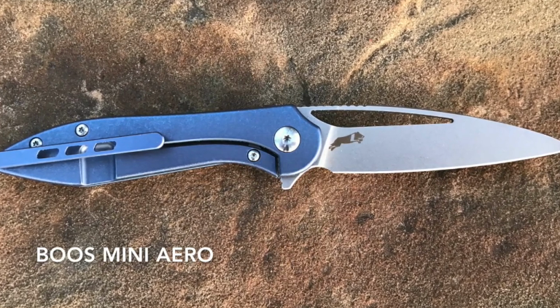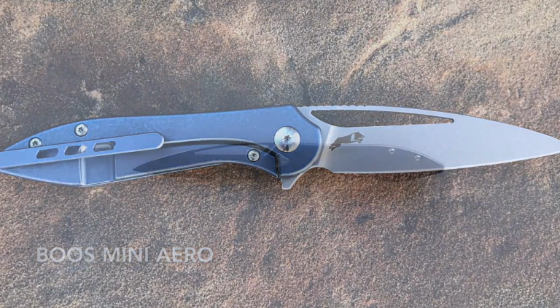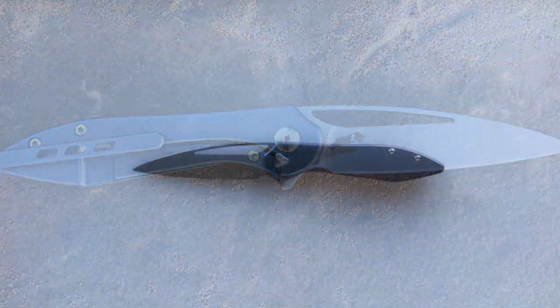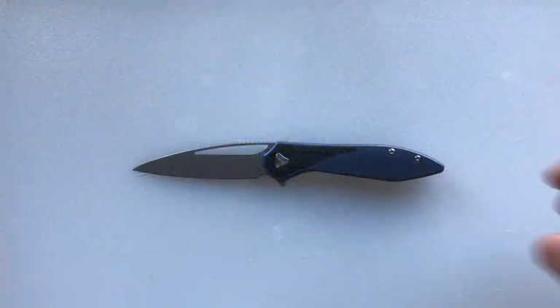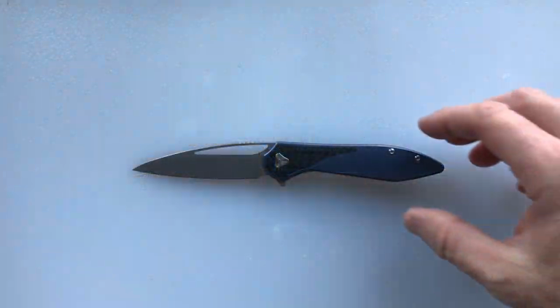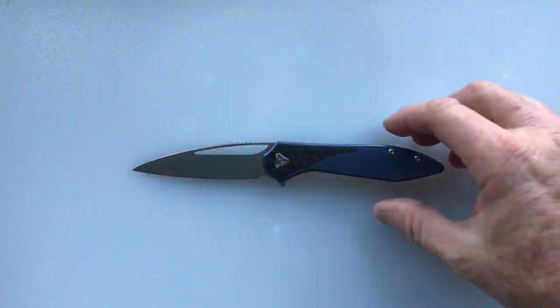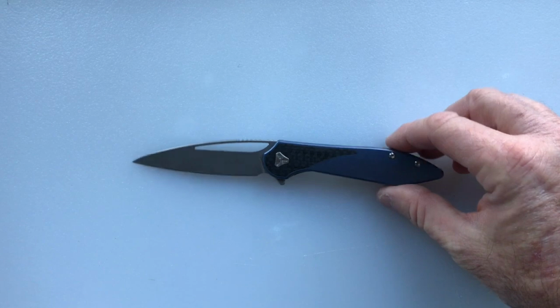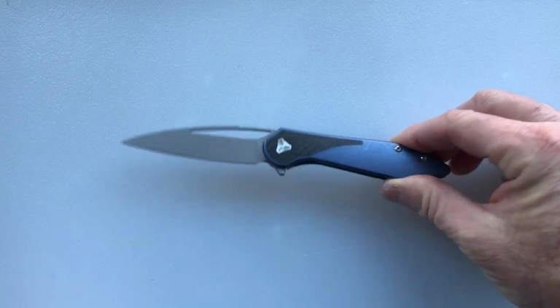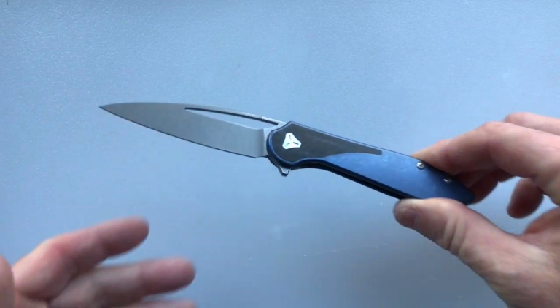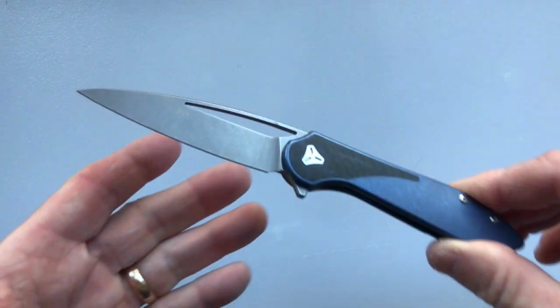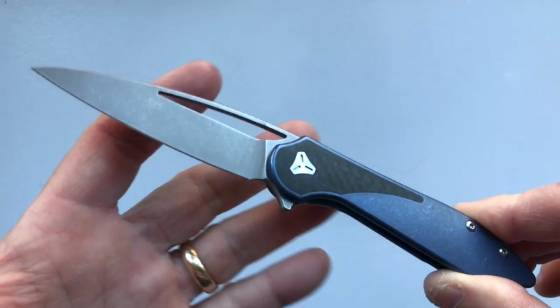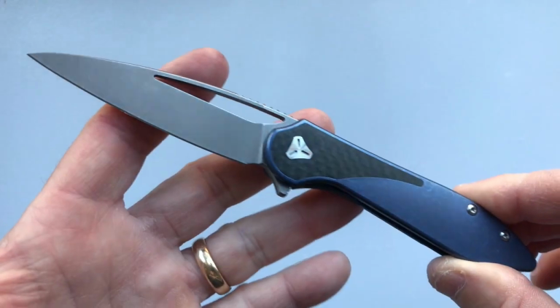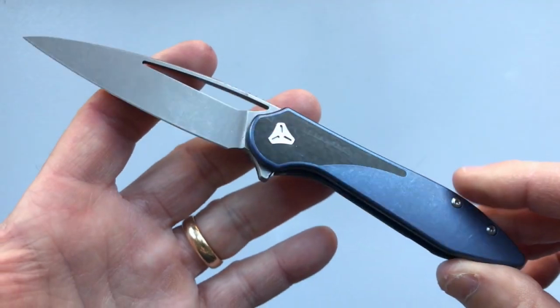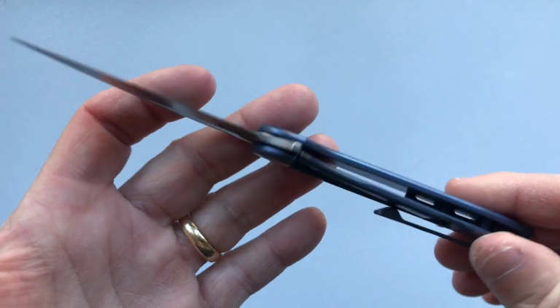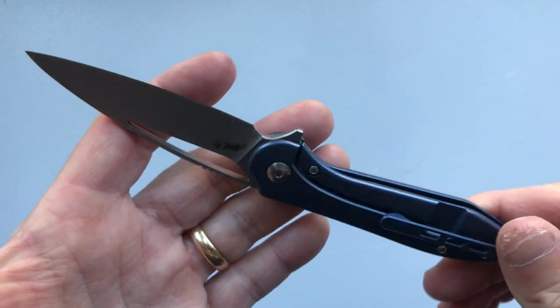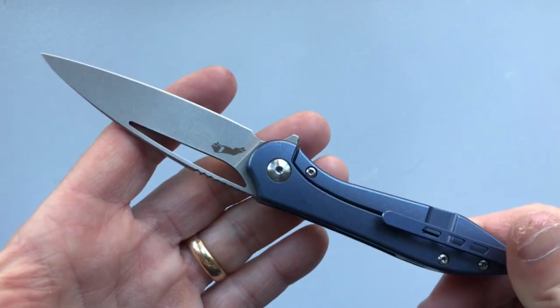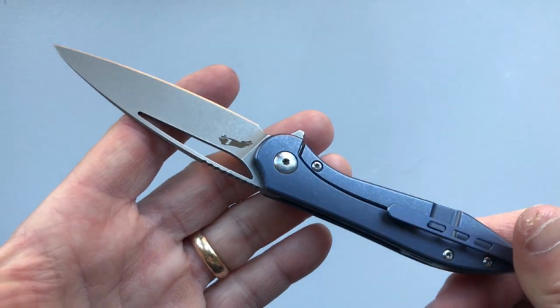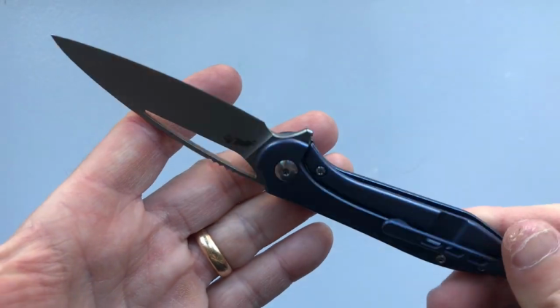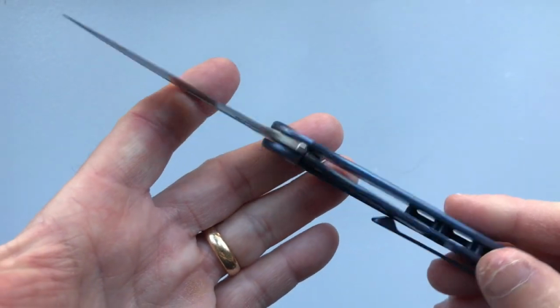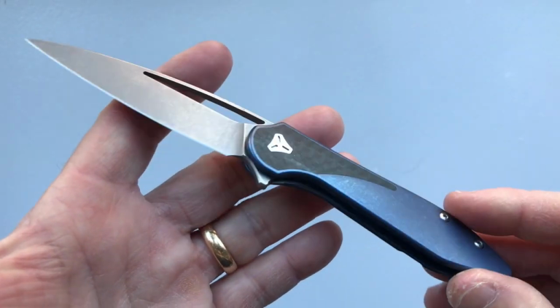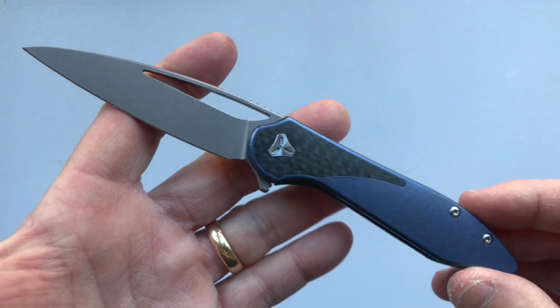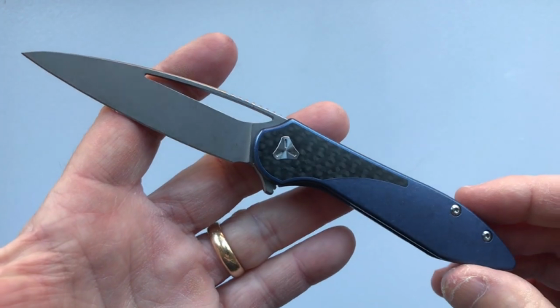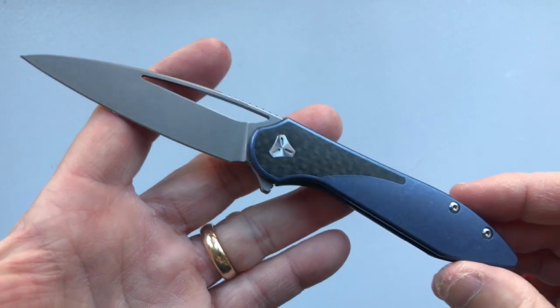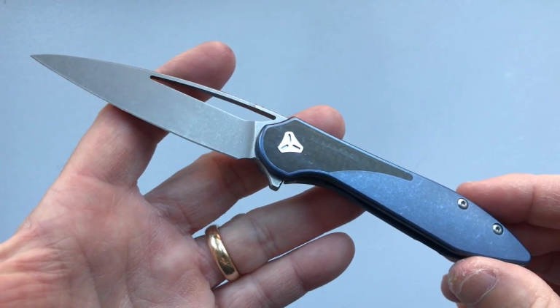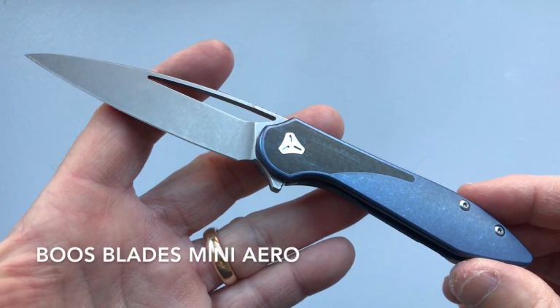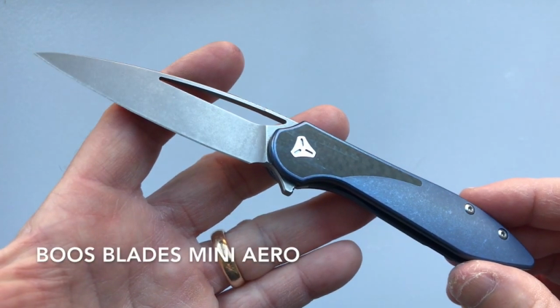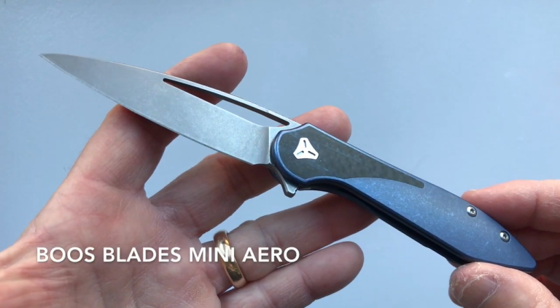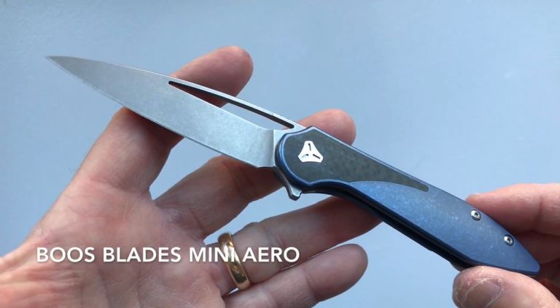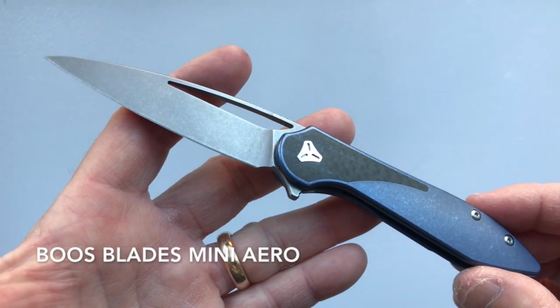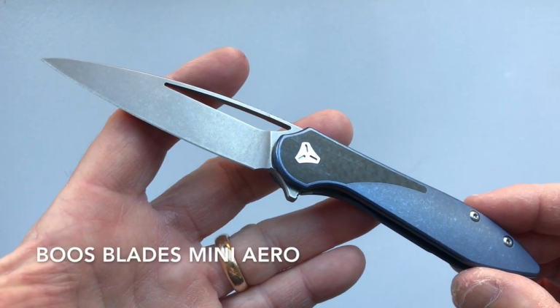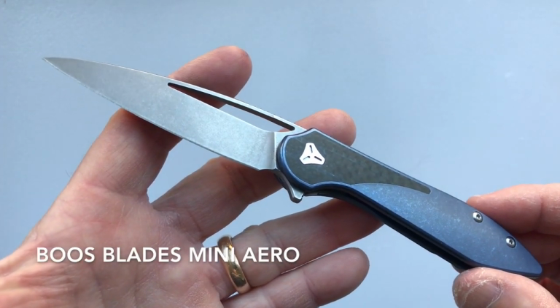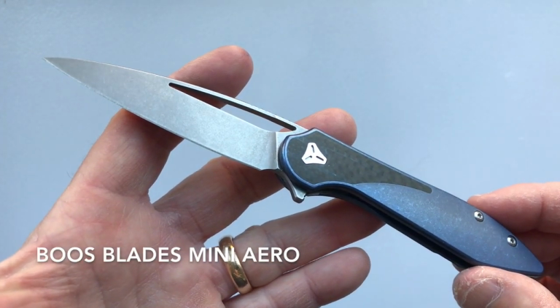Hello and welcome to another House of Wisdom Lightest and Best video, where we look at the lightest and best offerings from a variety of manufacturers. Today we're looking at the Boos Blades Mini Arrow.